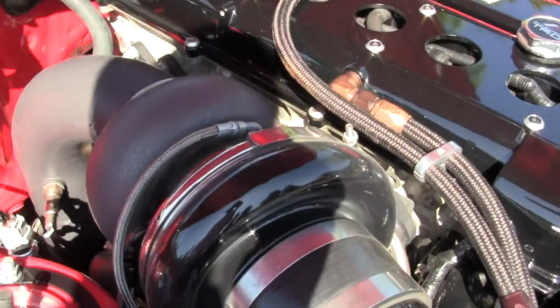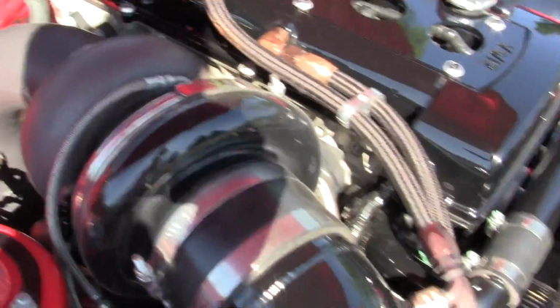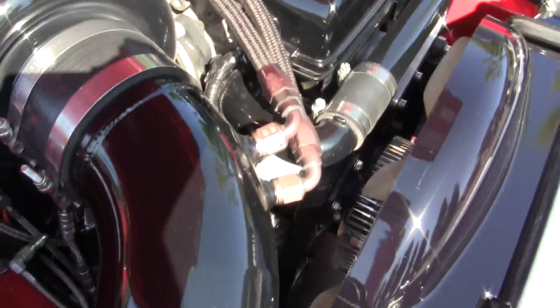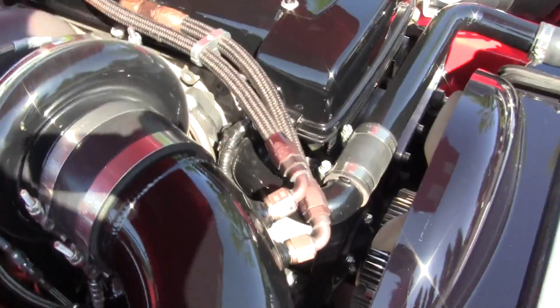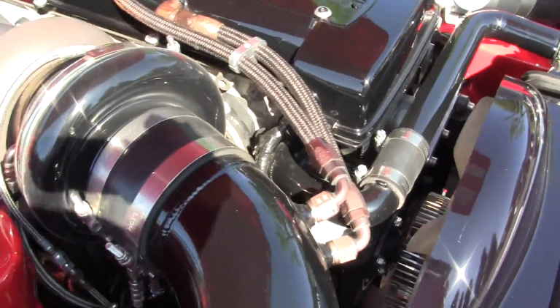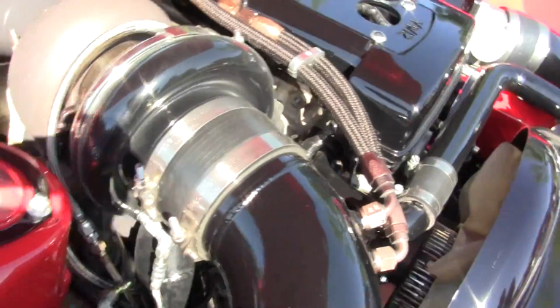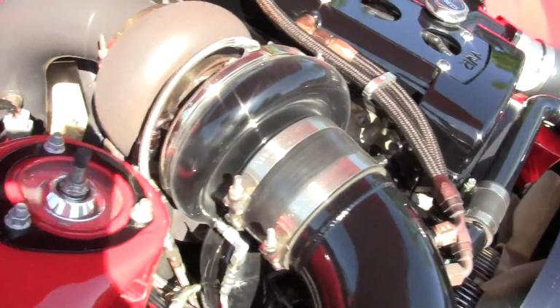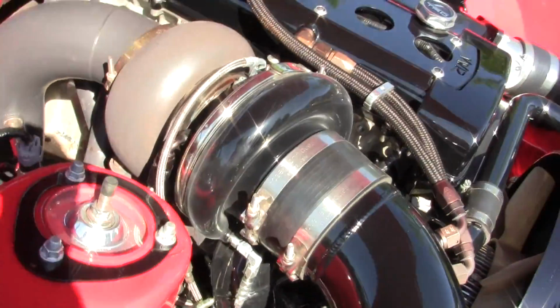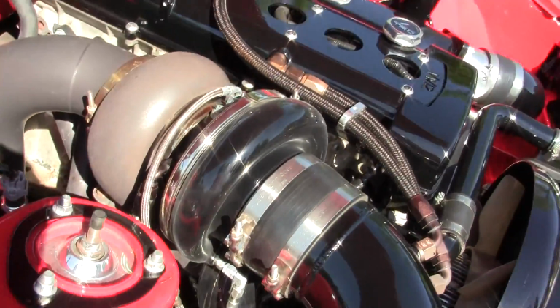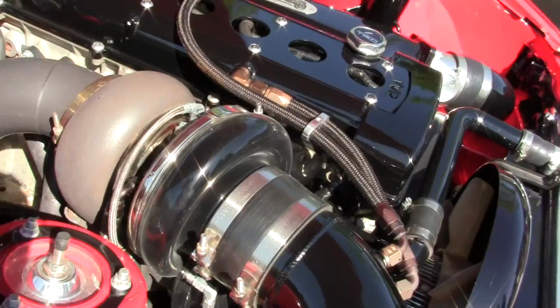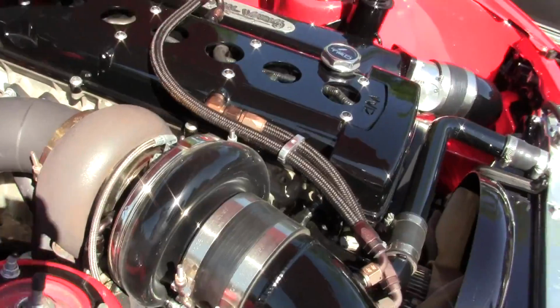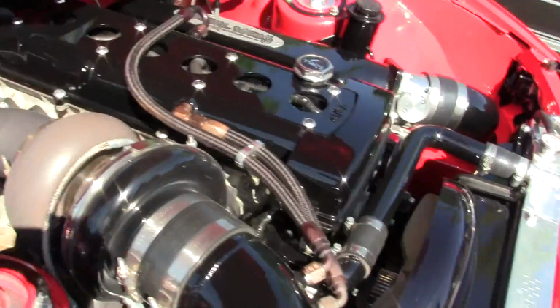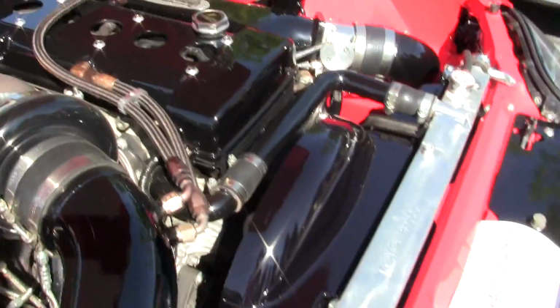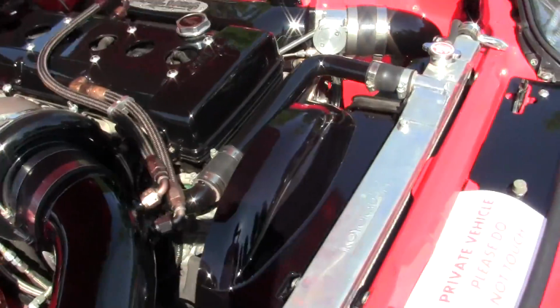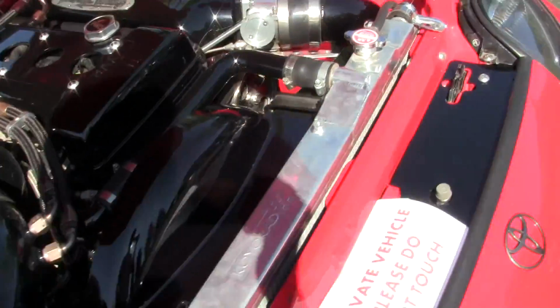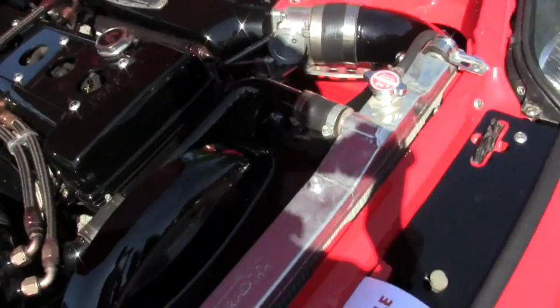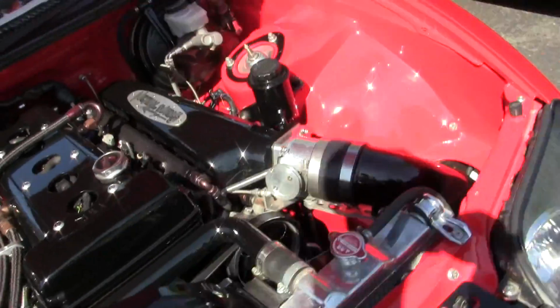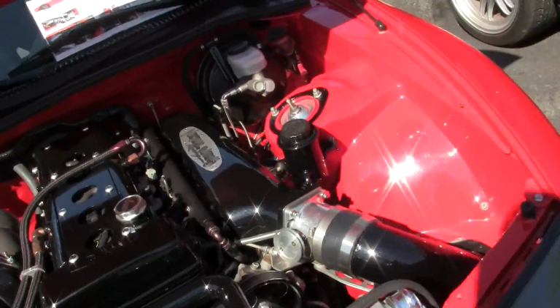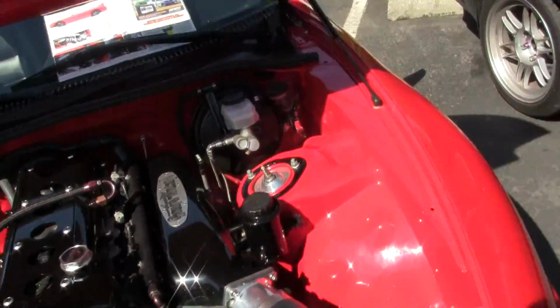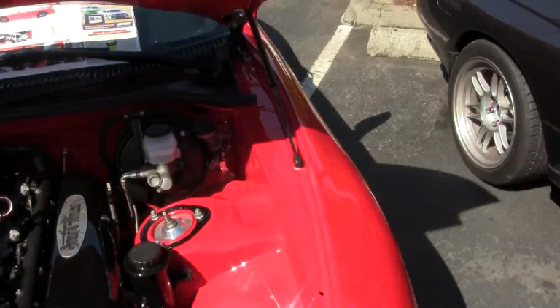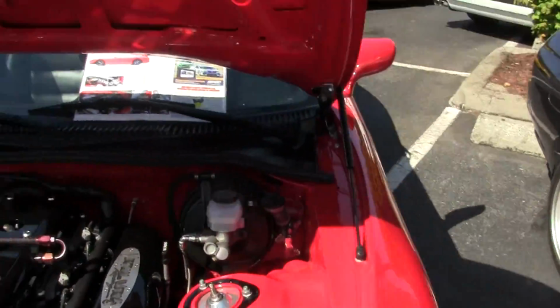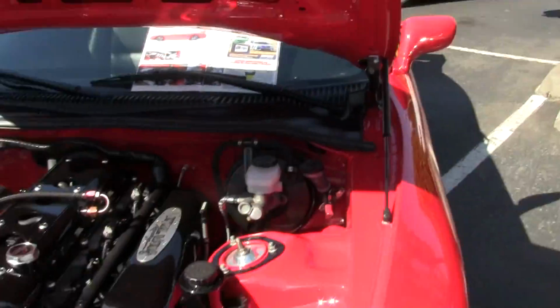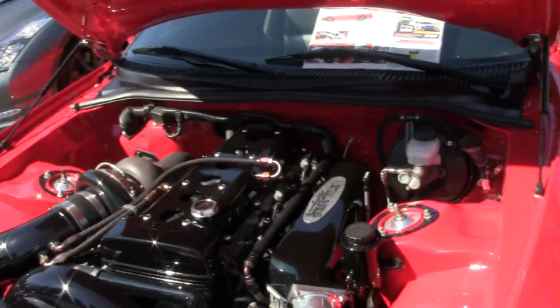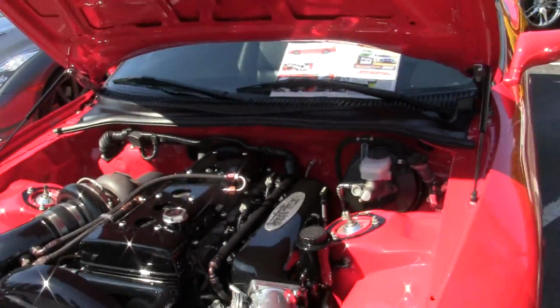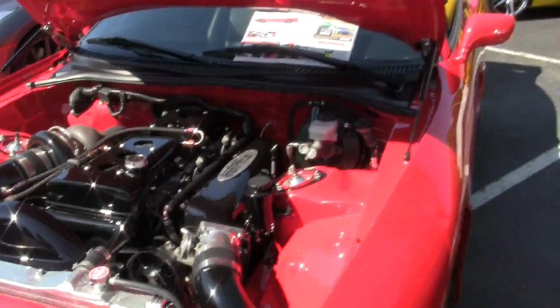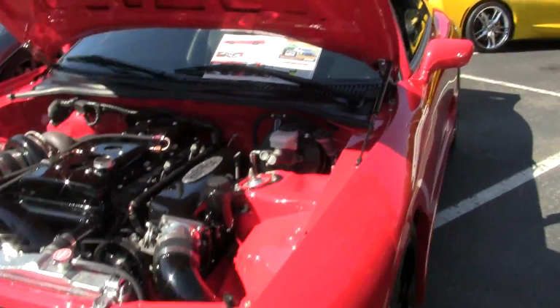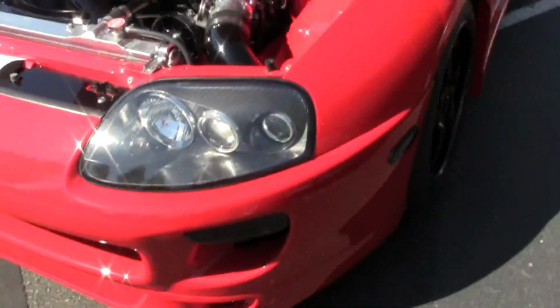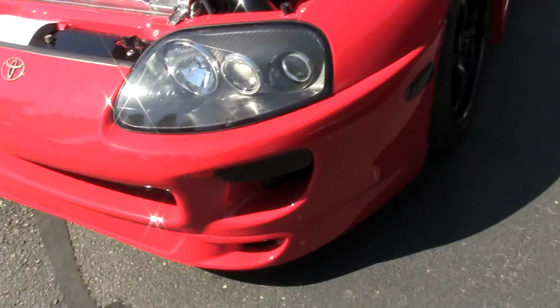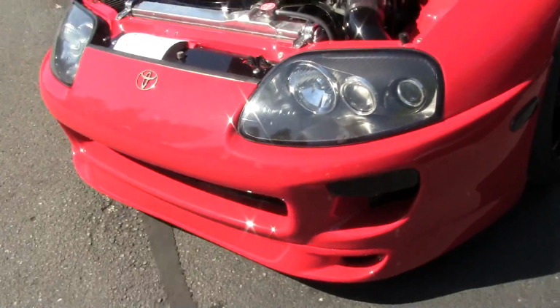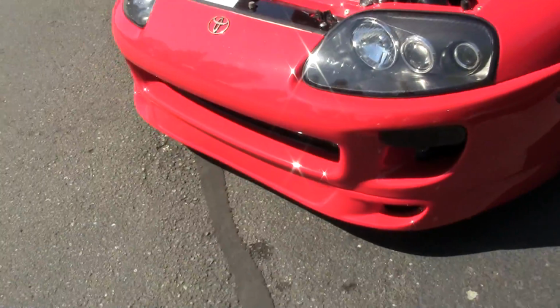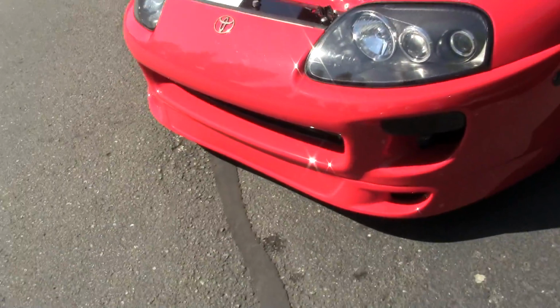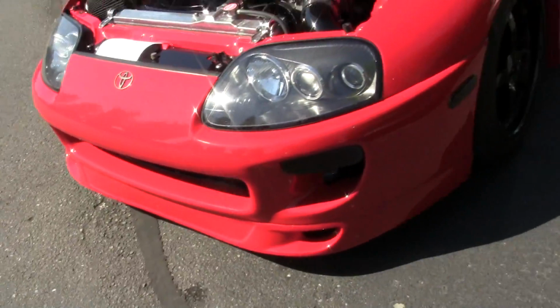Turbocharger right there, for sure. There's a lot of work that probably went into this thing. It's got a body kit.